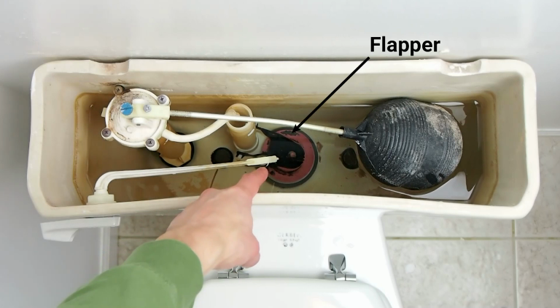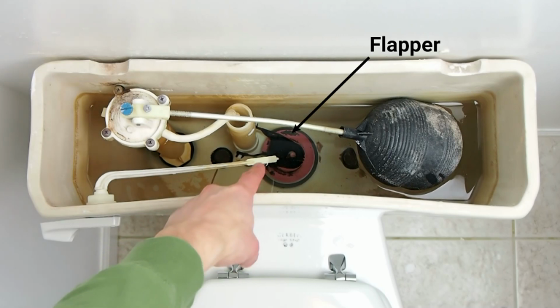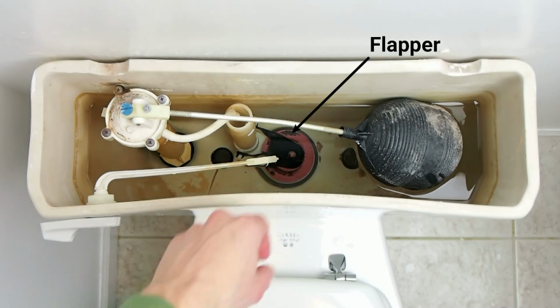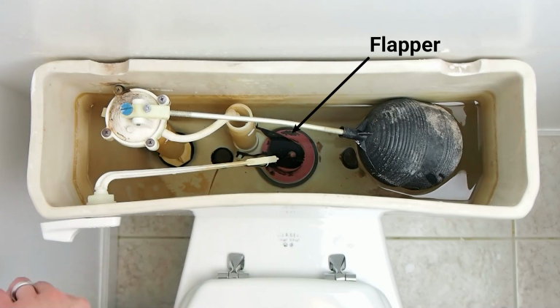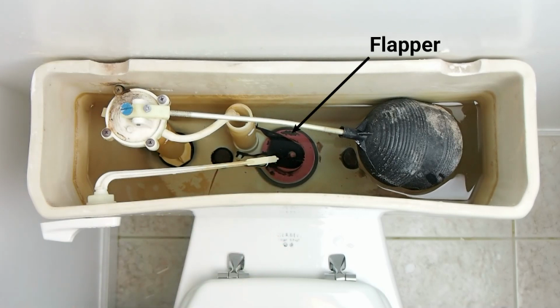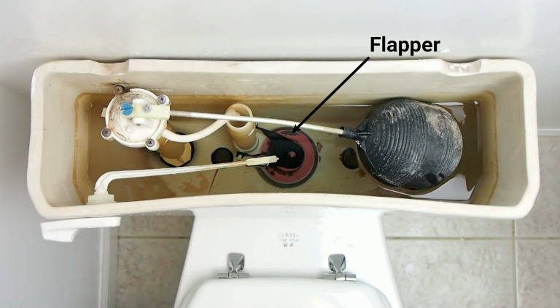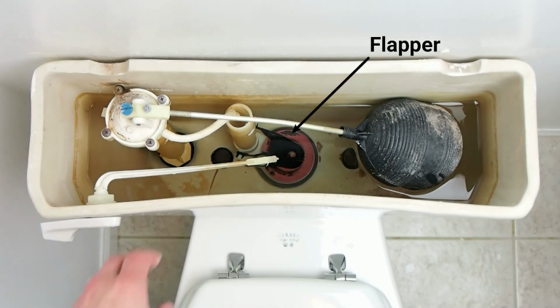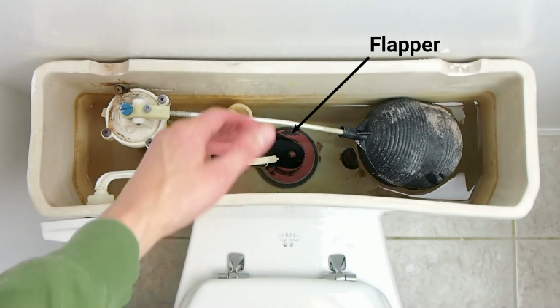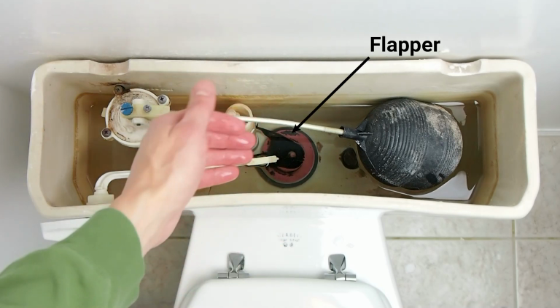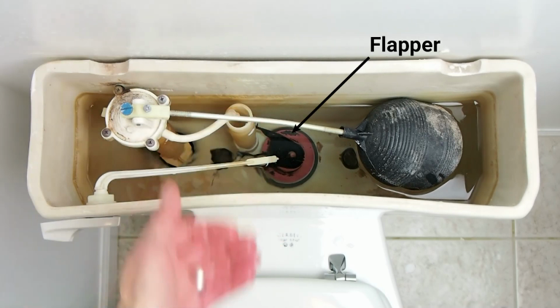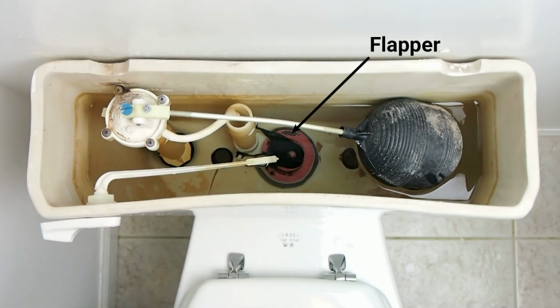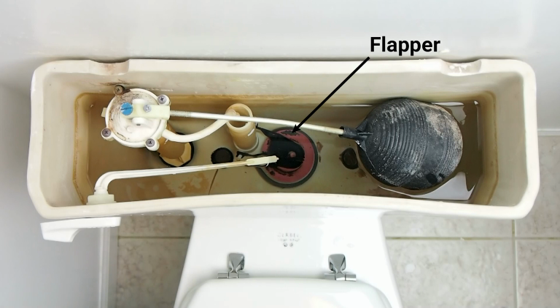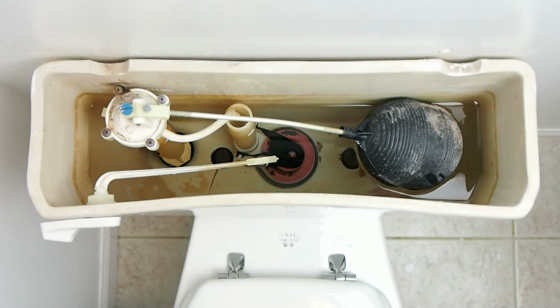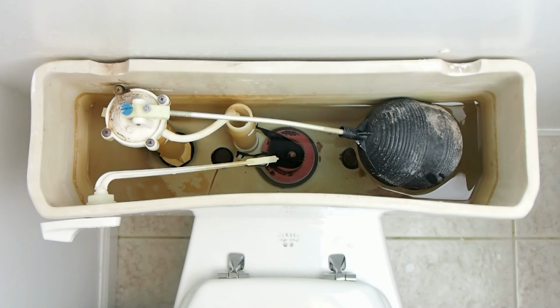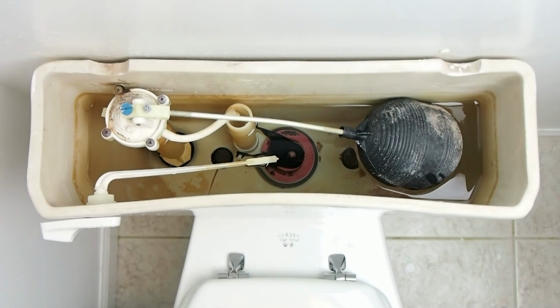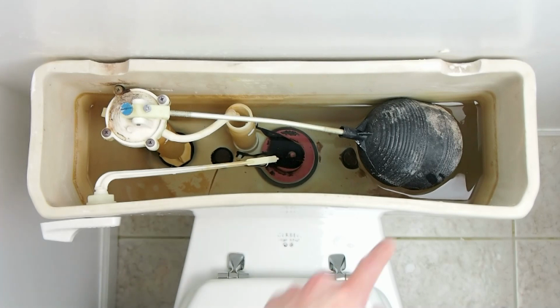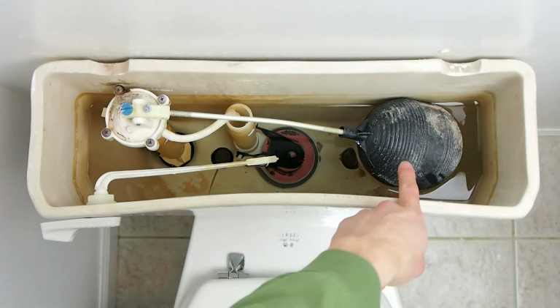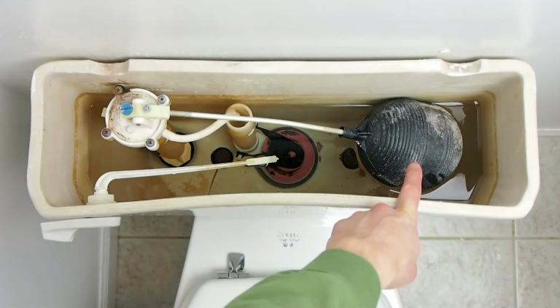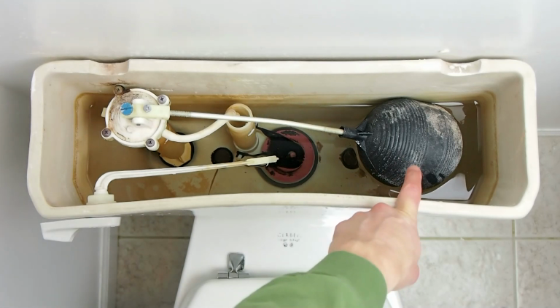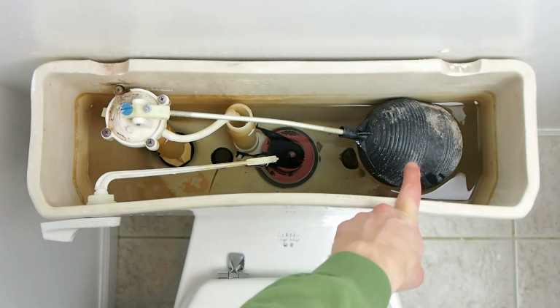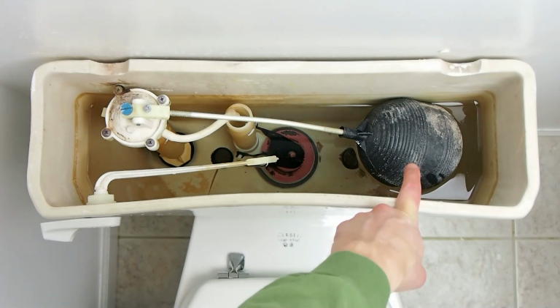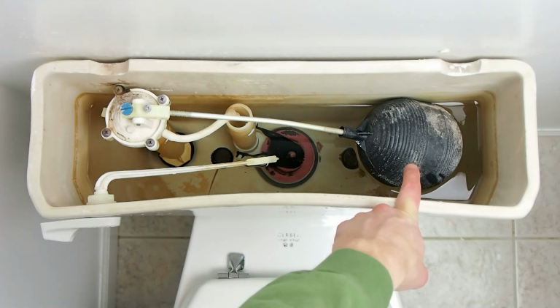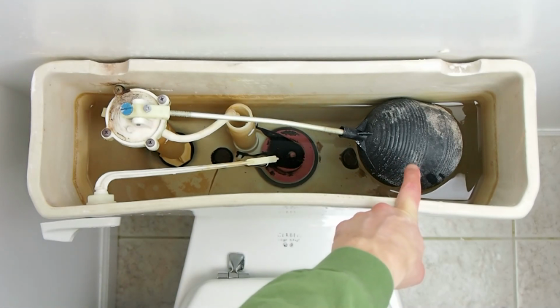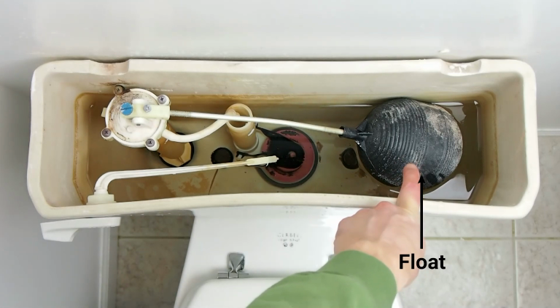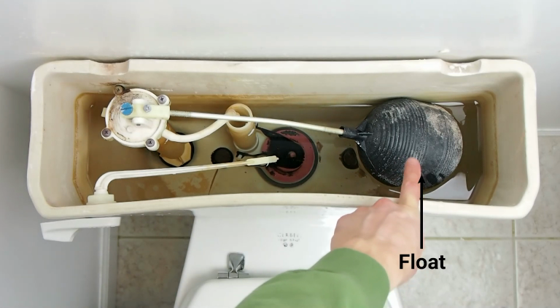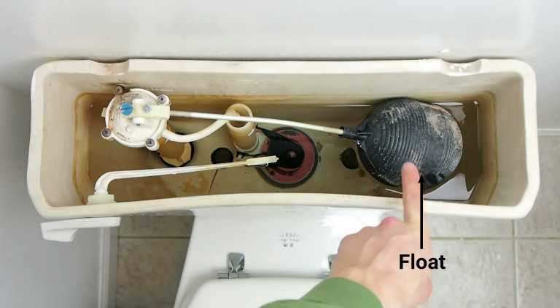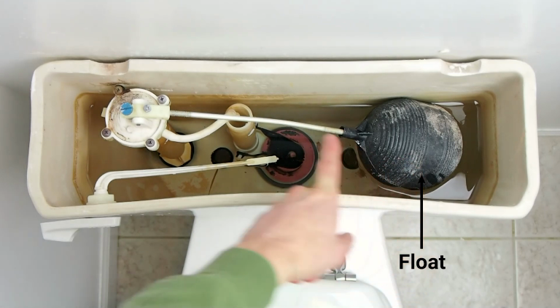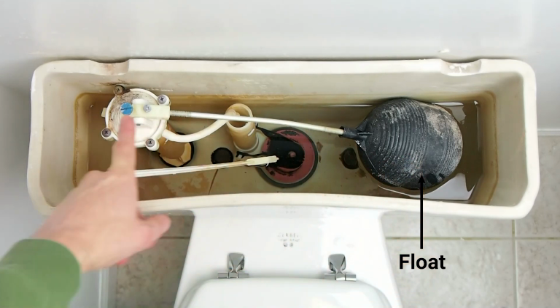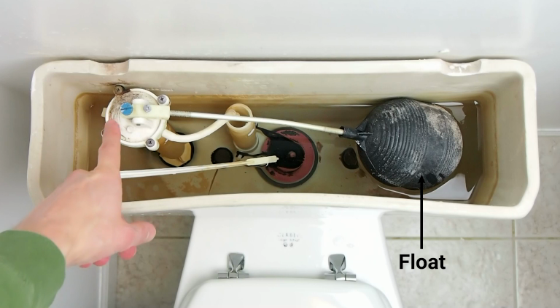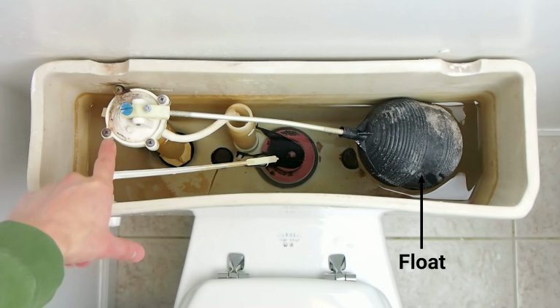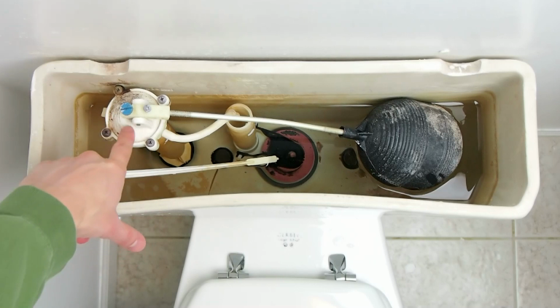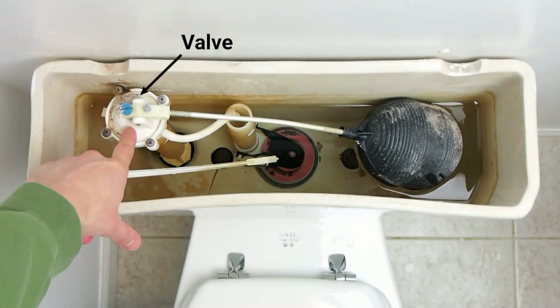which is connected to that orange and black flapper down there. The flapper is covering a hole that allows water into the bowl. Over here this big black float is connected to the valve.